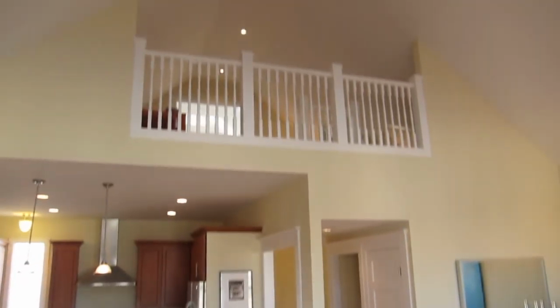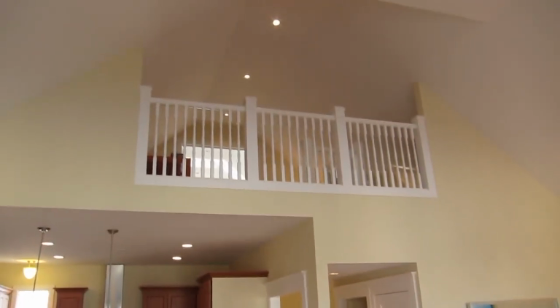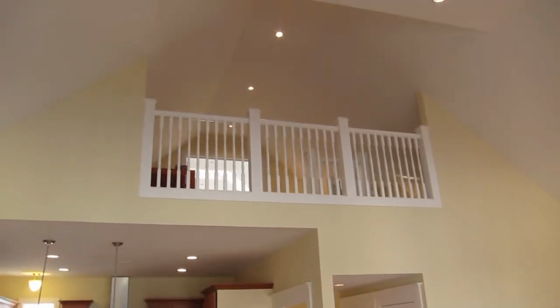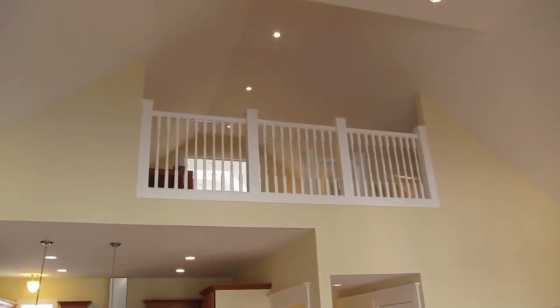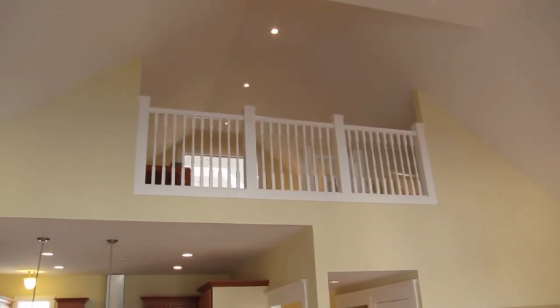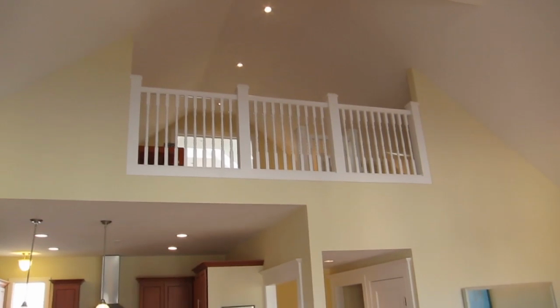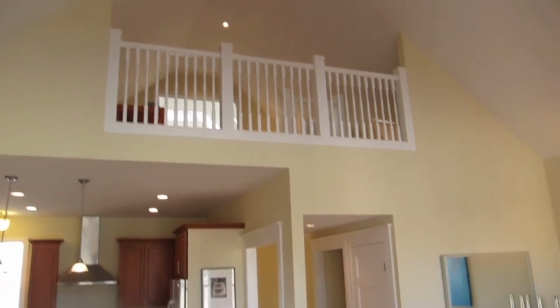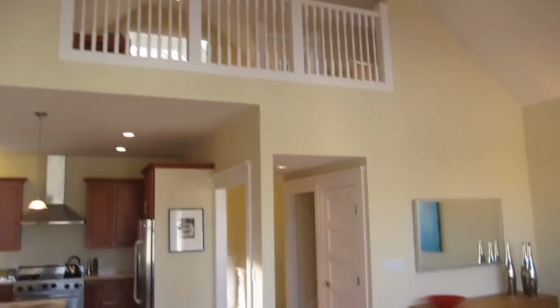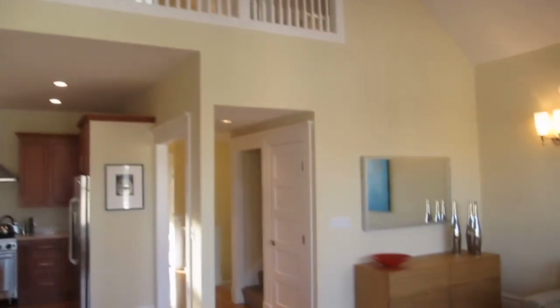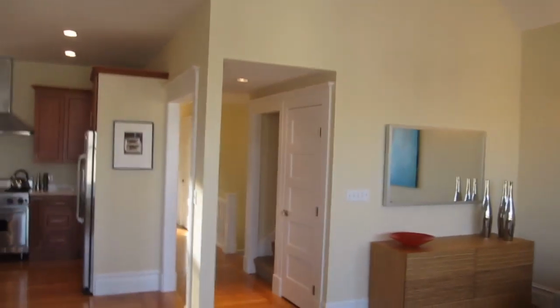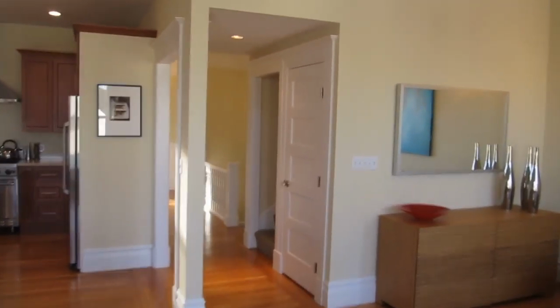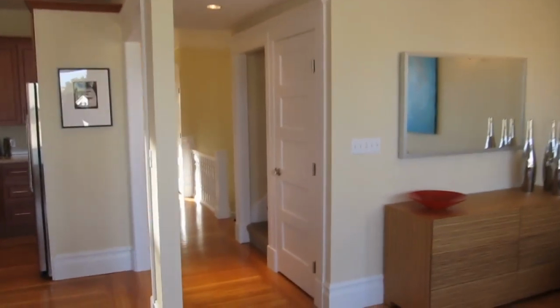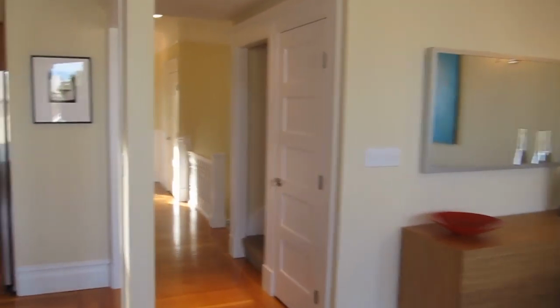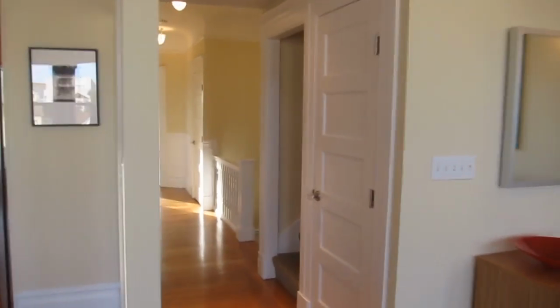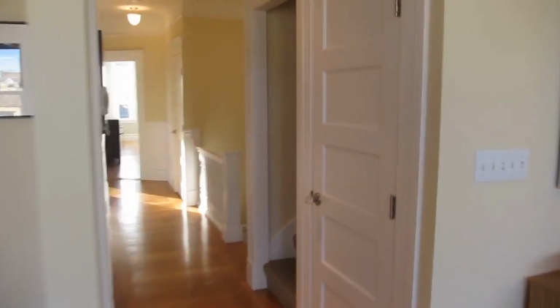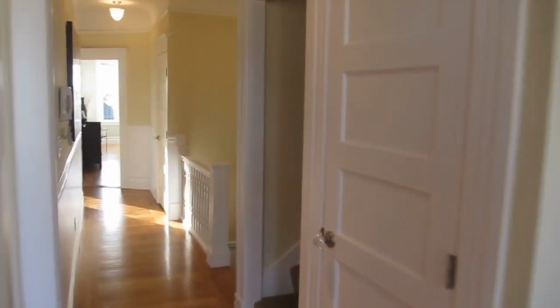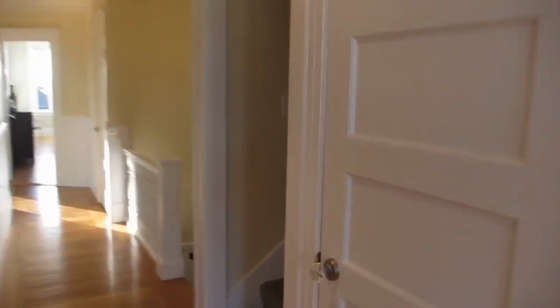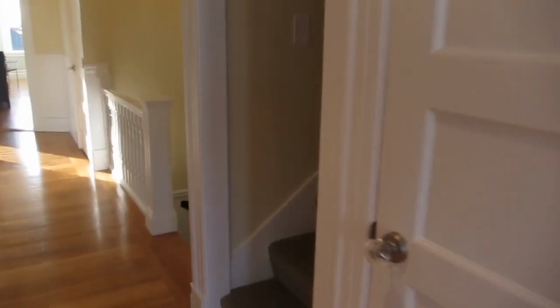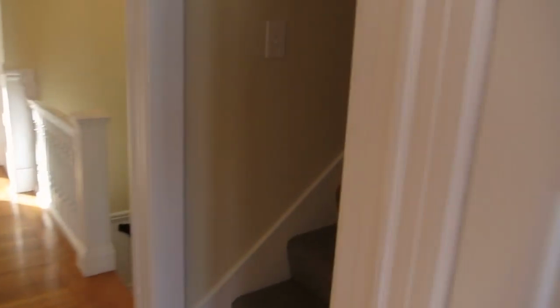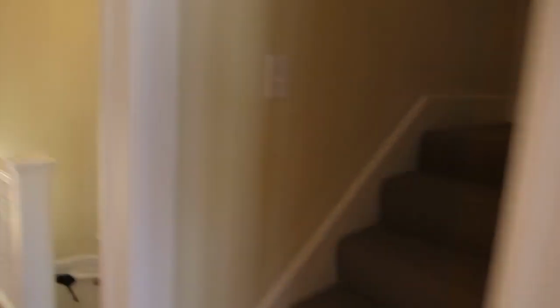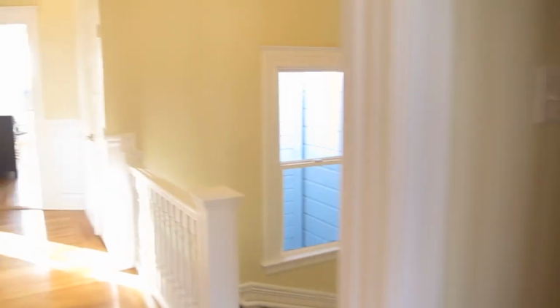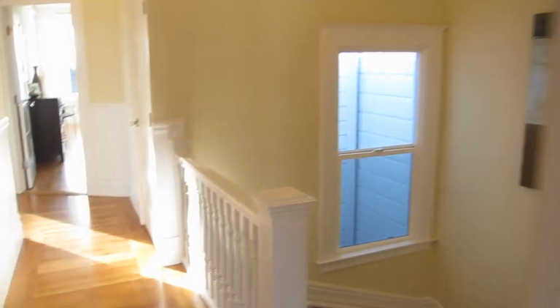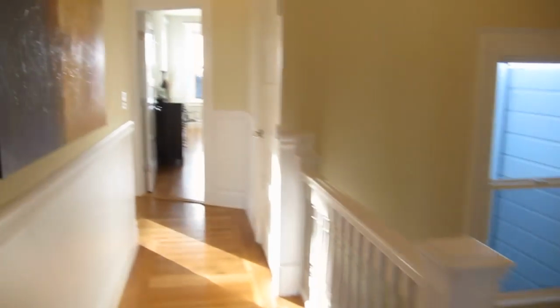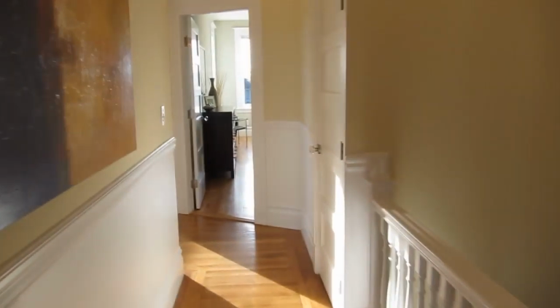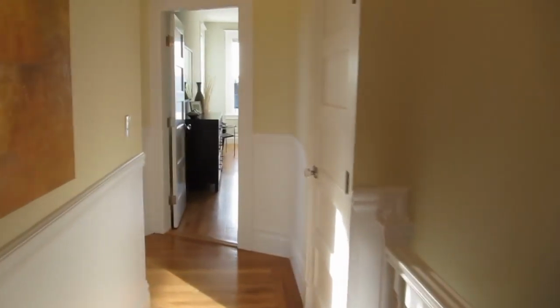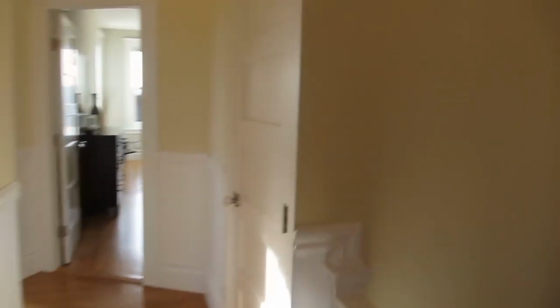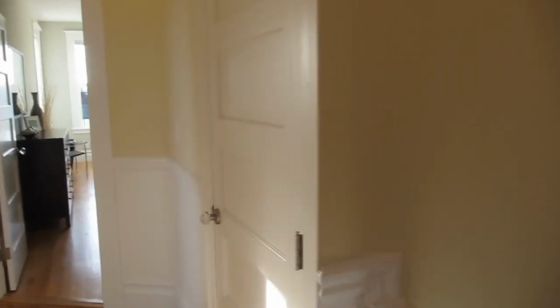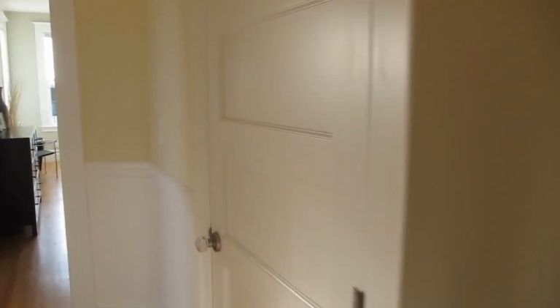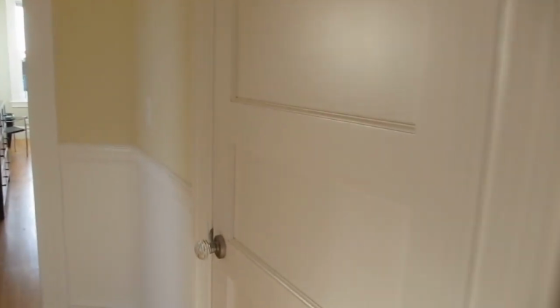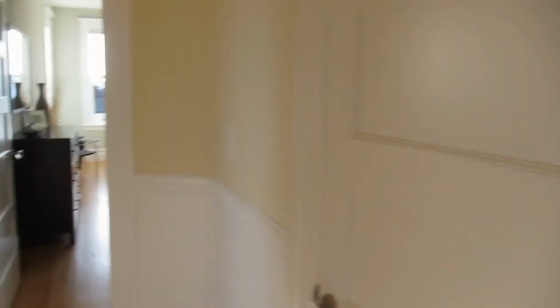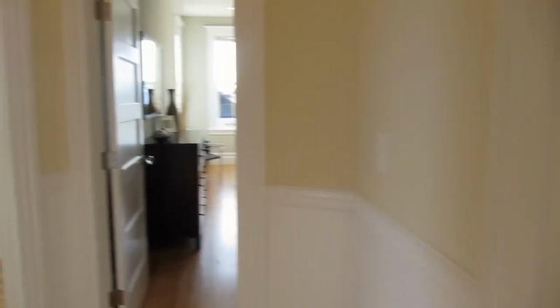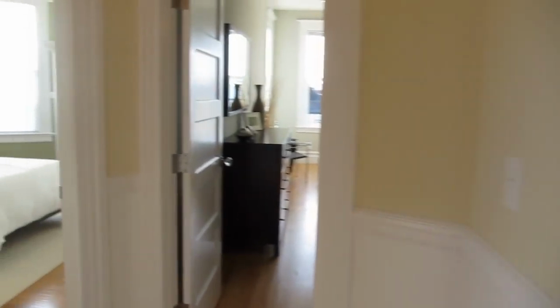Looking up to the loft level — there's a closet to your right and stairs to get up to the loft level. There's also a closet here that has washer dryer hookups.